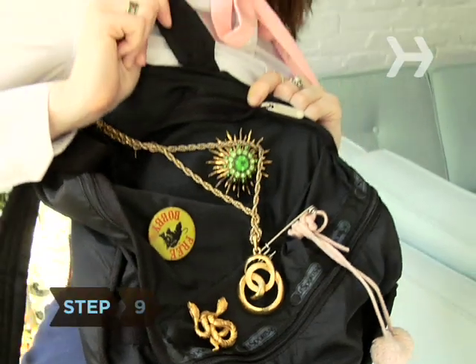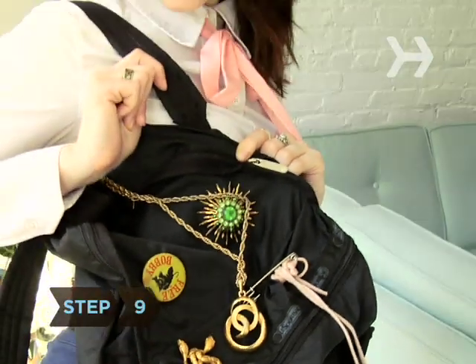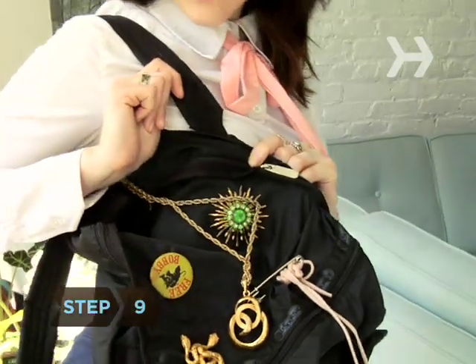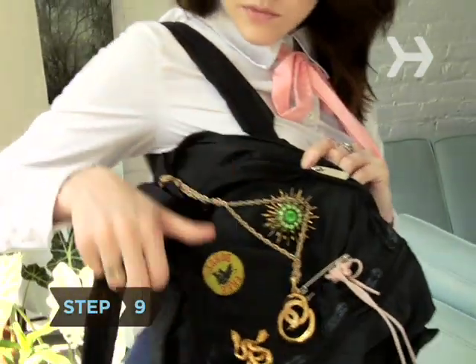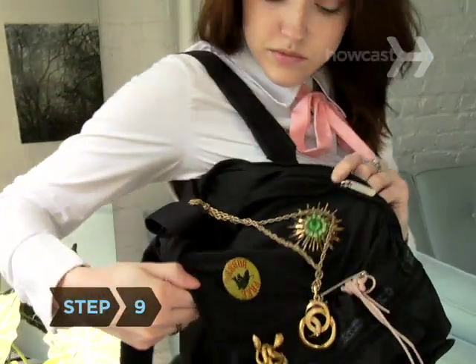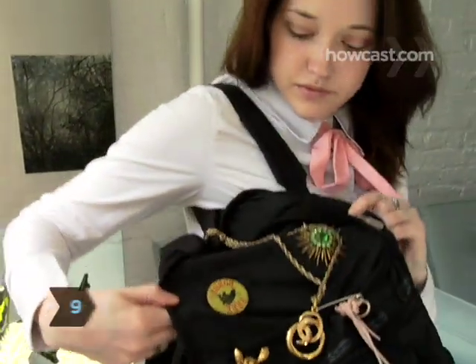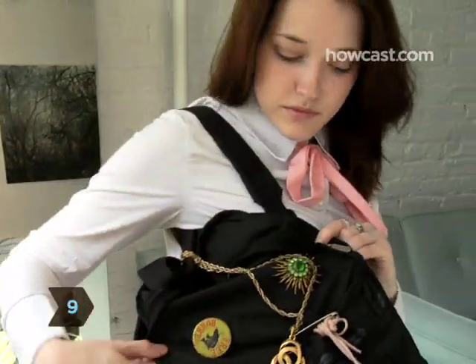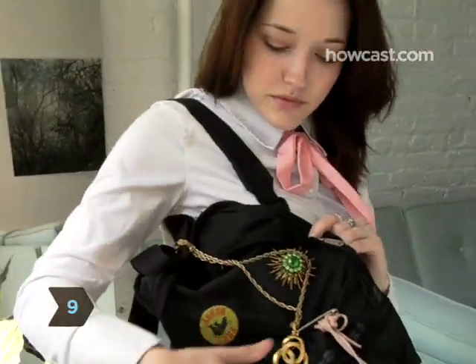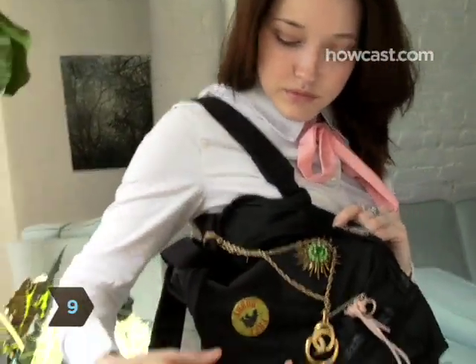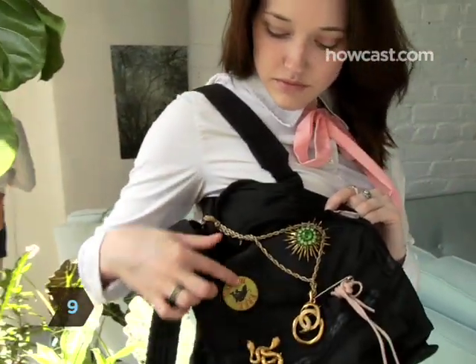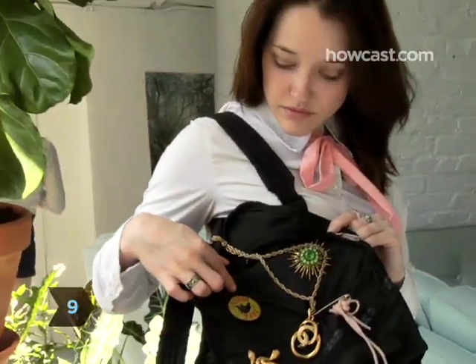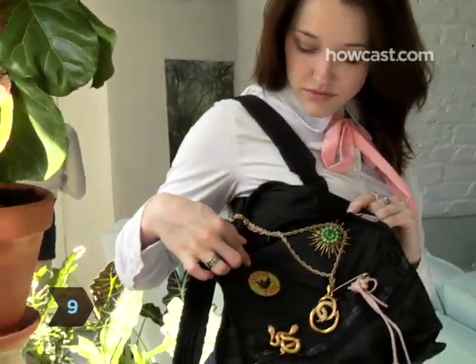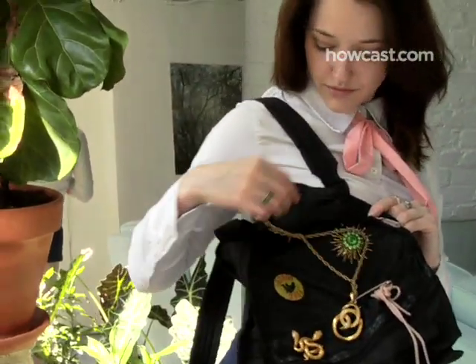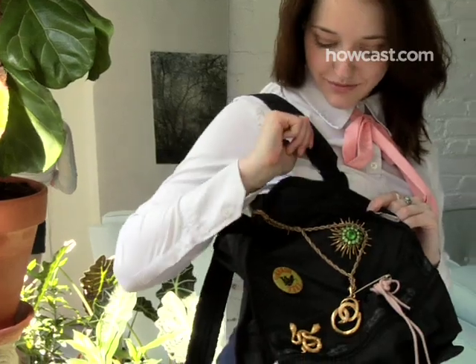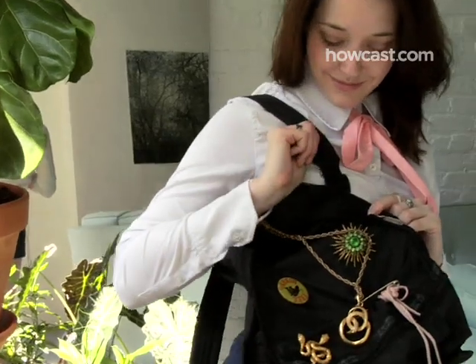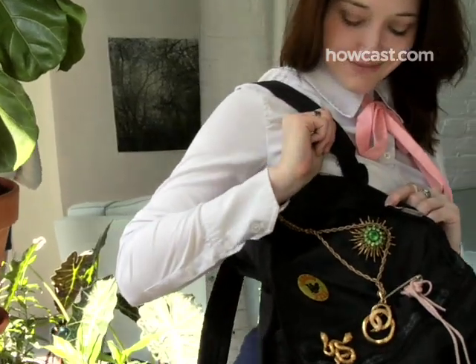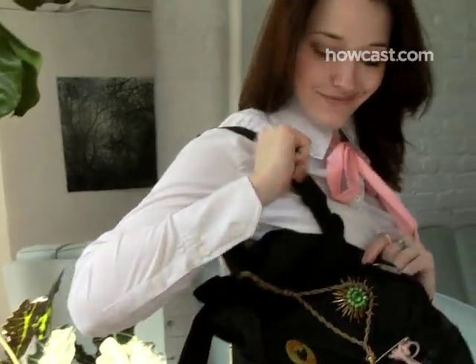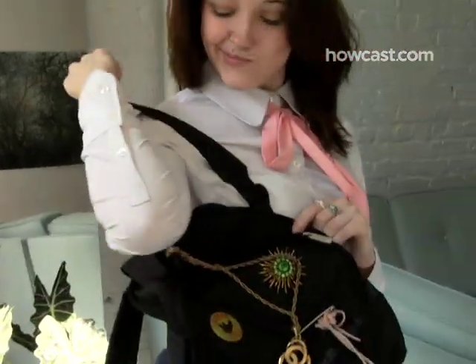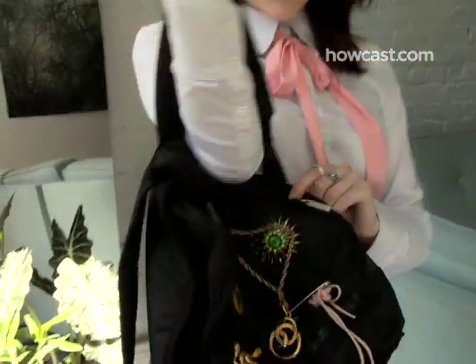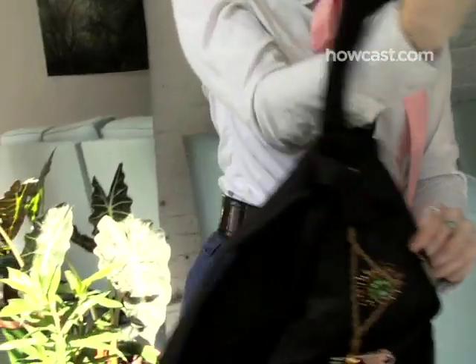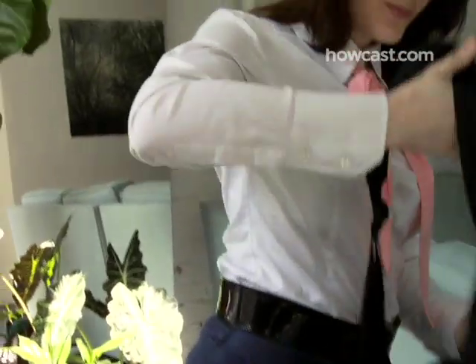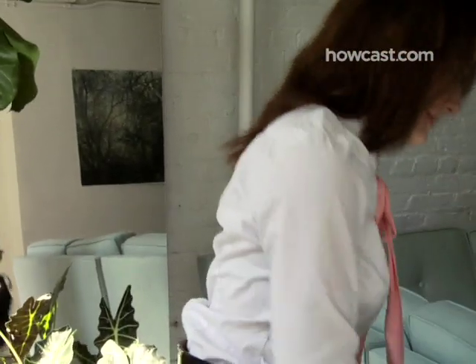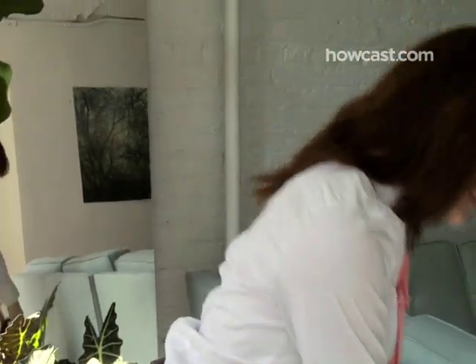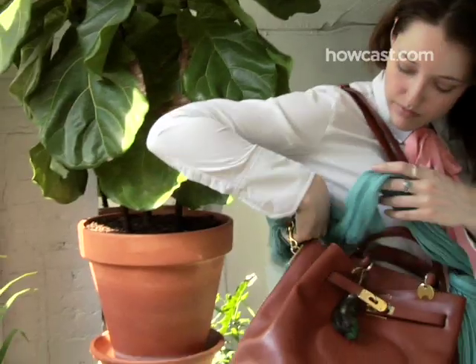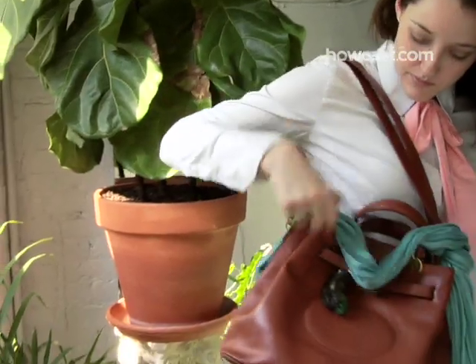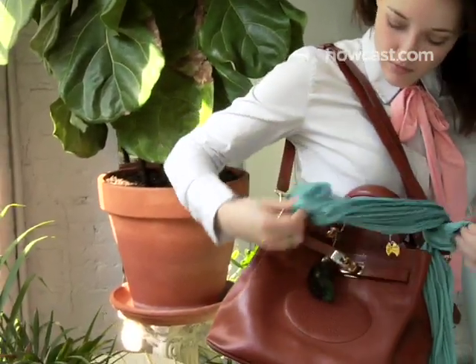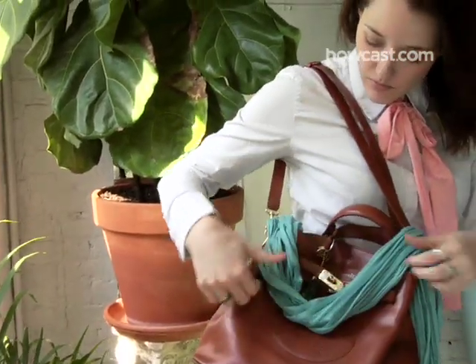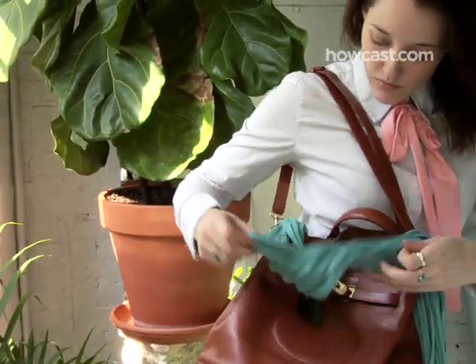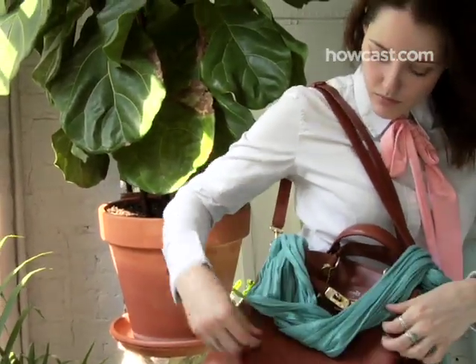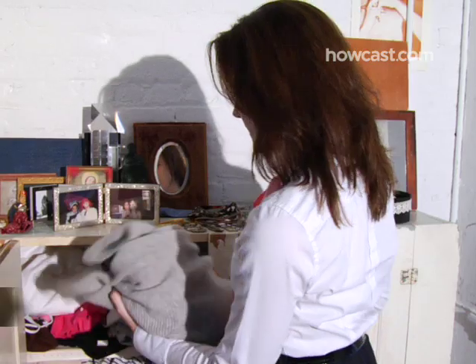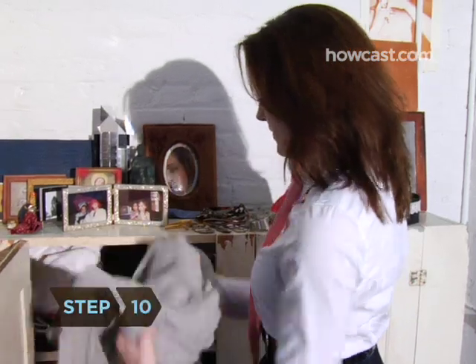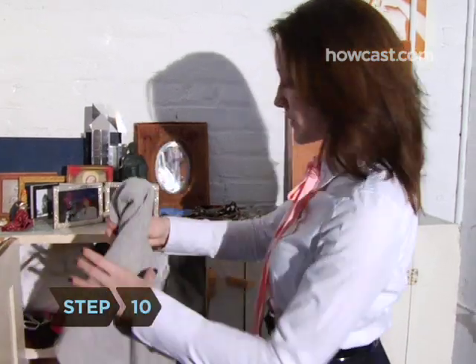Step 9. Make your backpack a canvas for your personality with charms, pins, patches, and keychains, or tie a scarf around a pocketbook for a more sophisticated look.